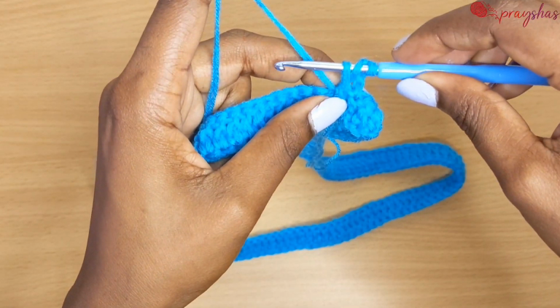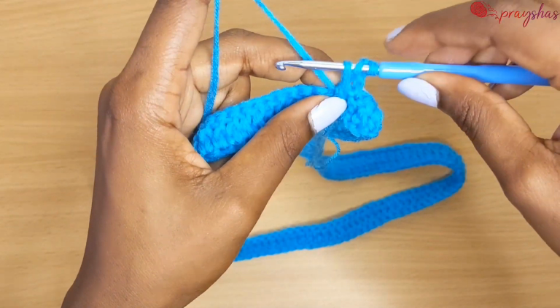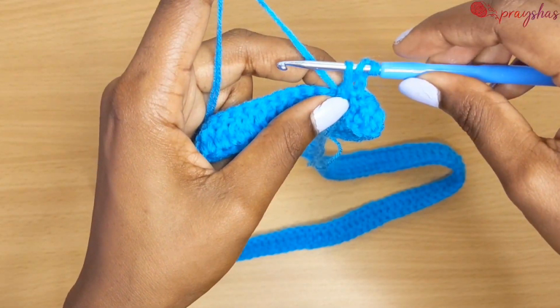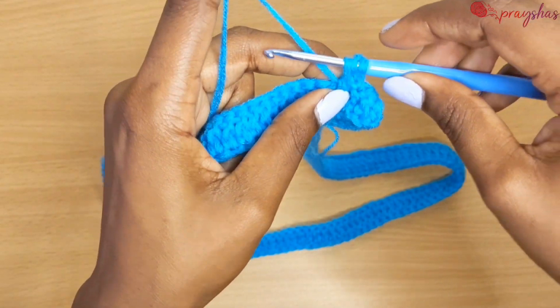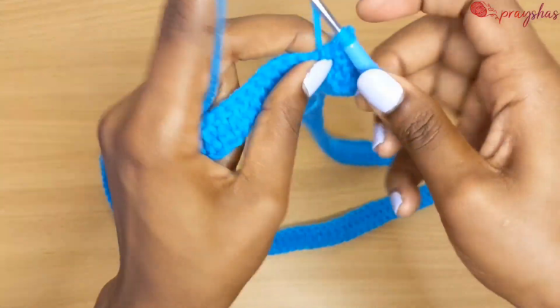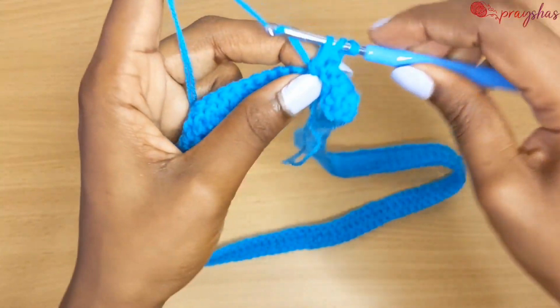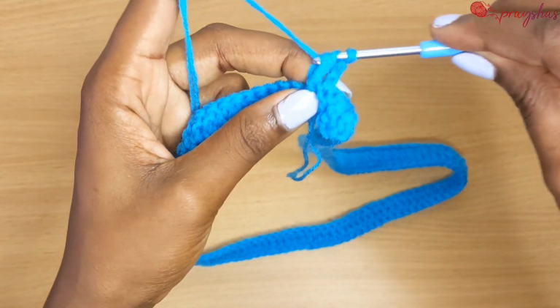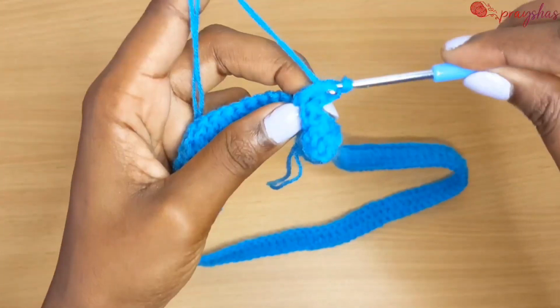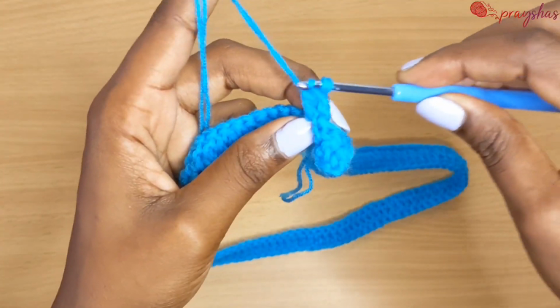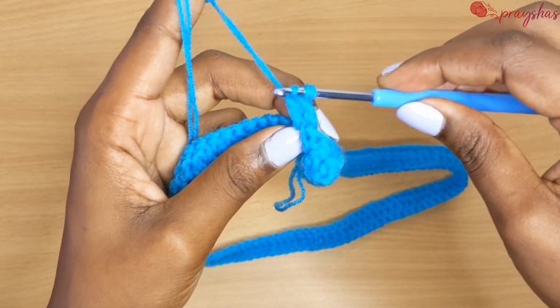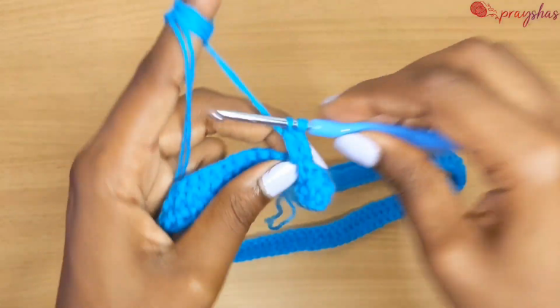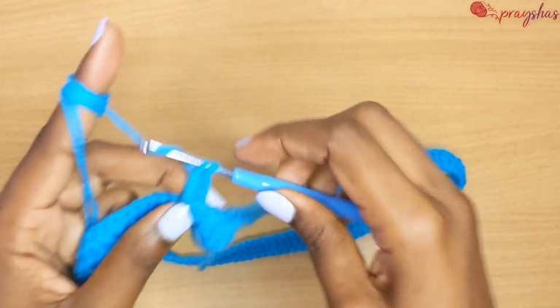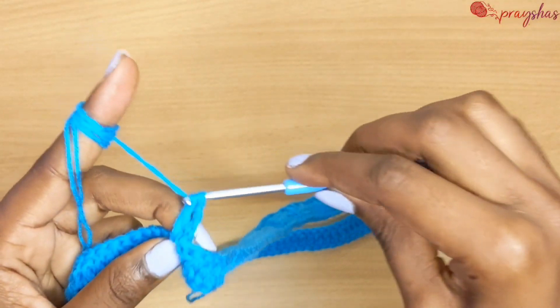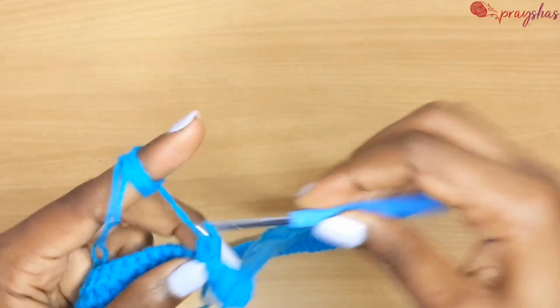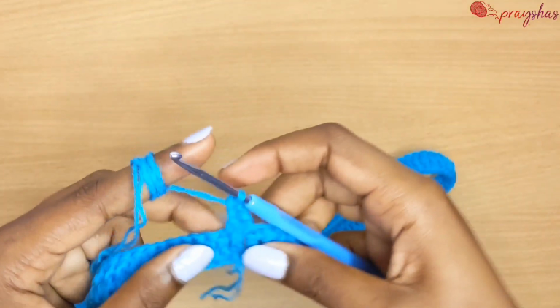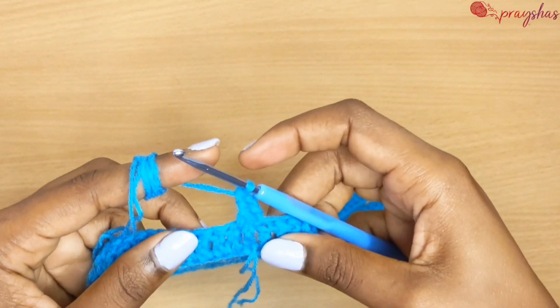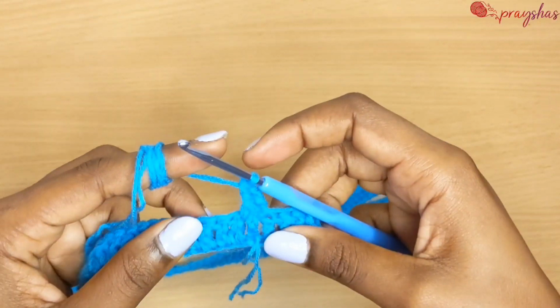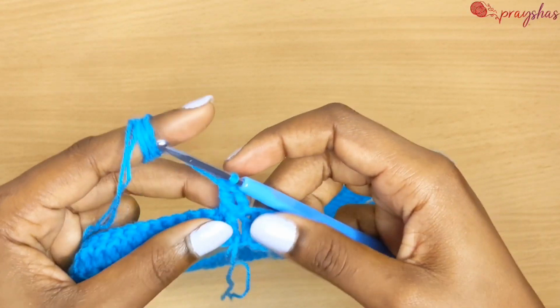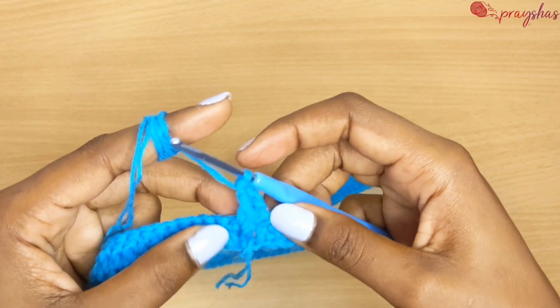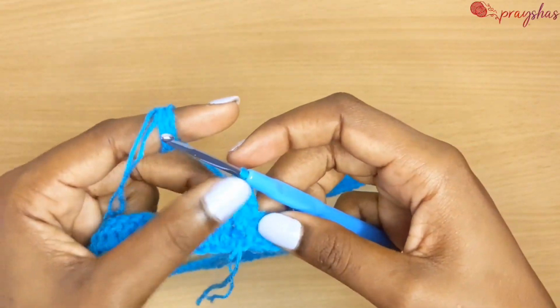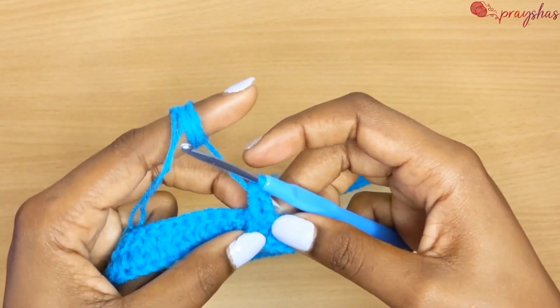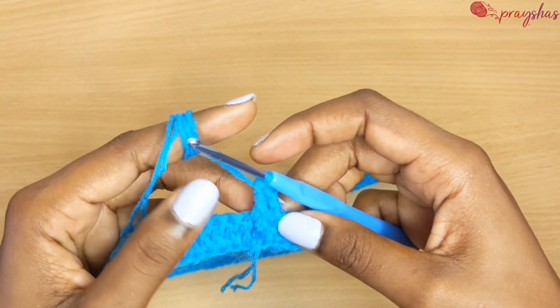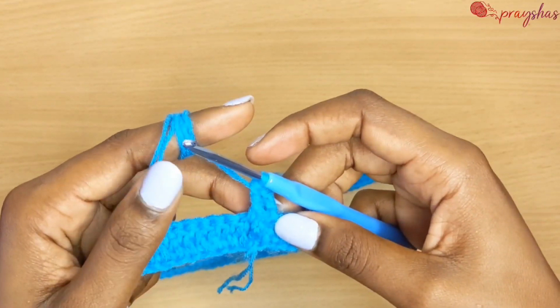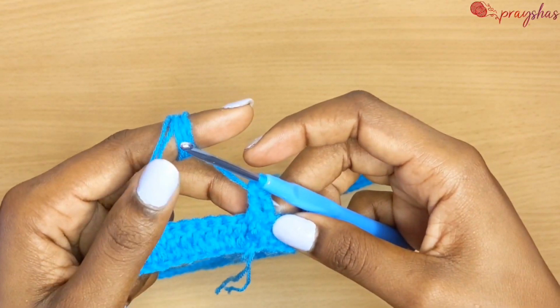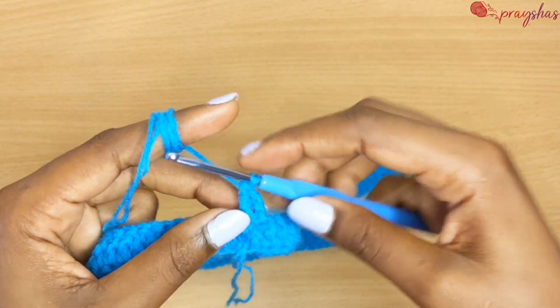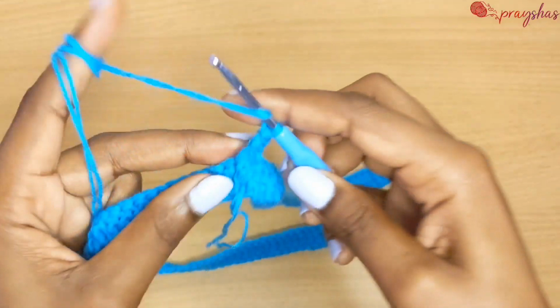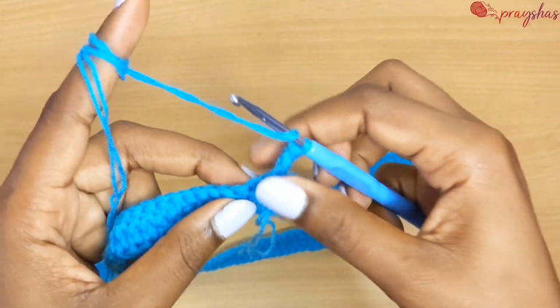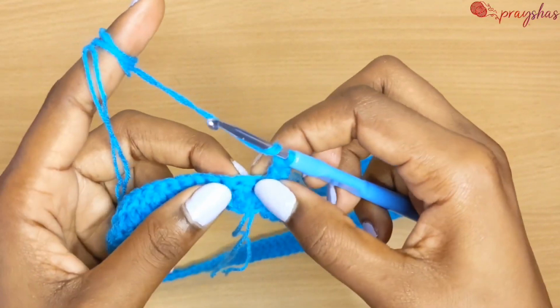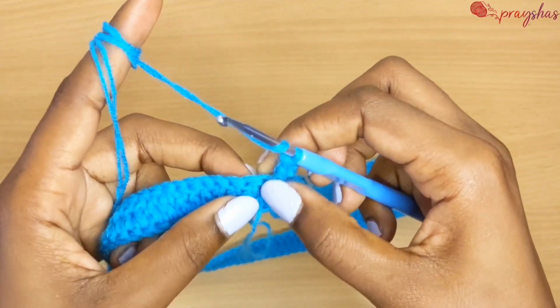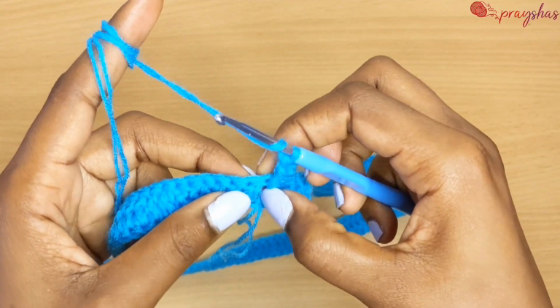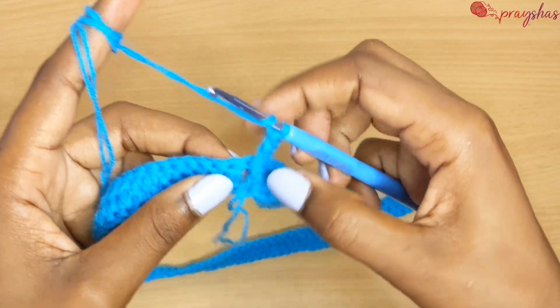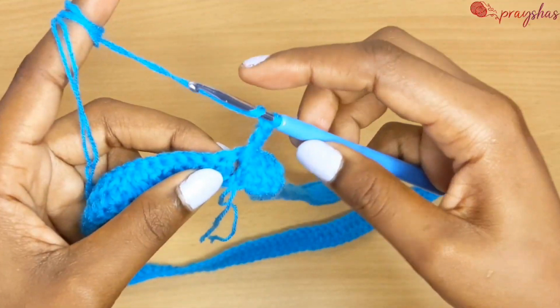Yarn over, pull through two, yarn over, pull through two — that is a front post double crochet. Now go to the next space from the back.